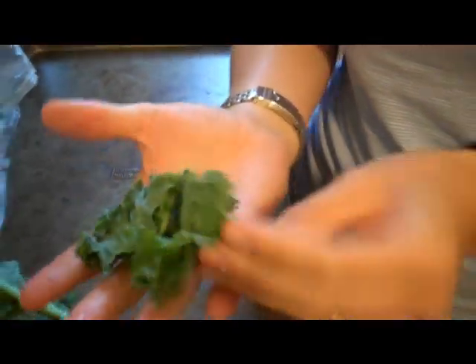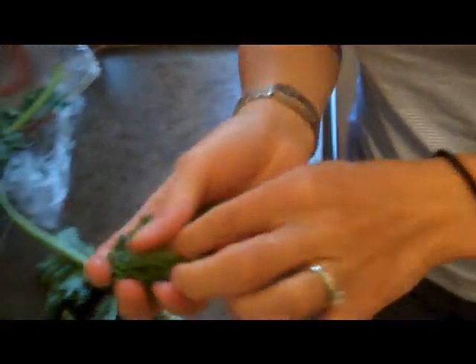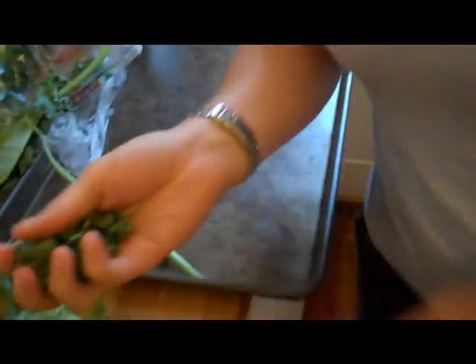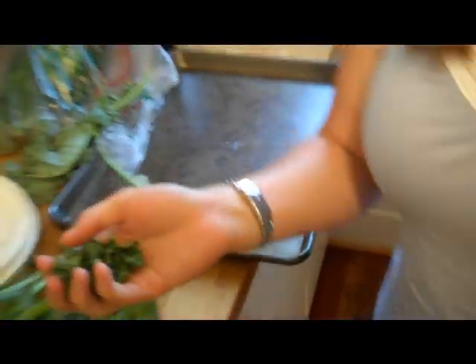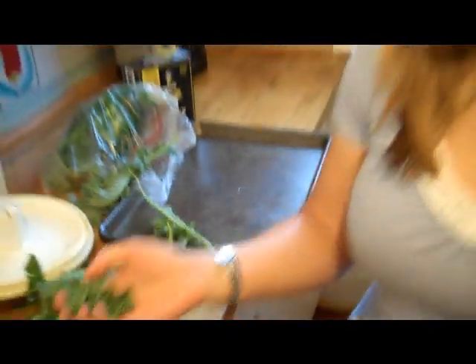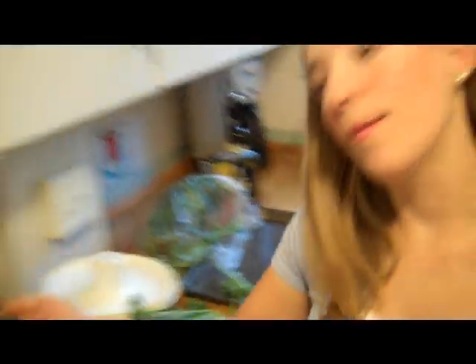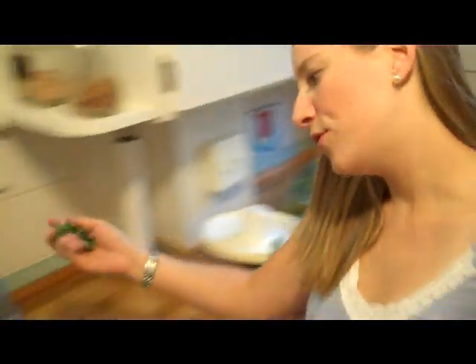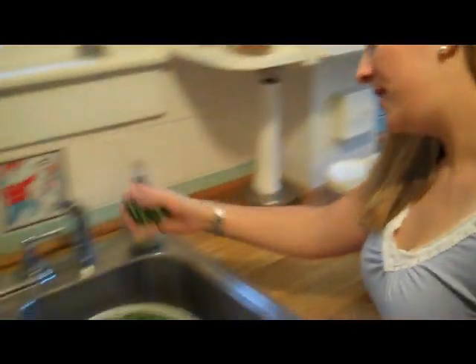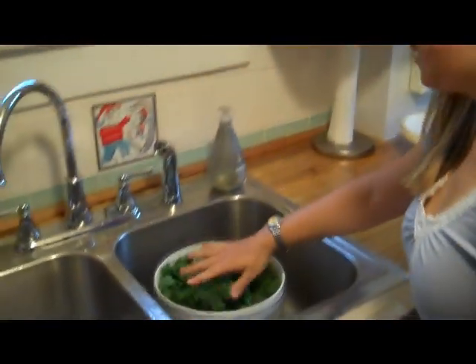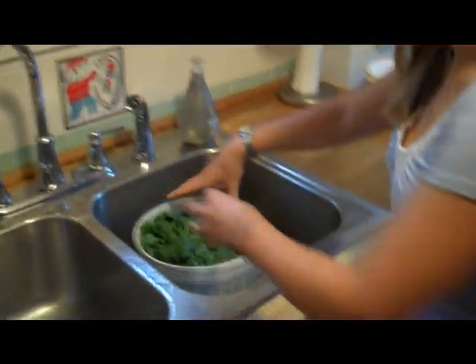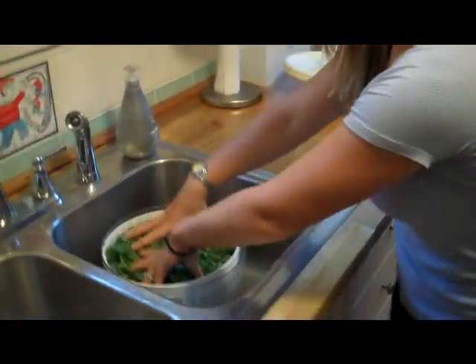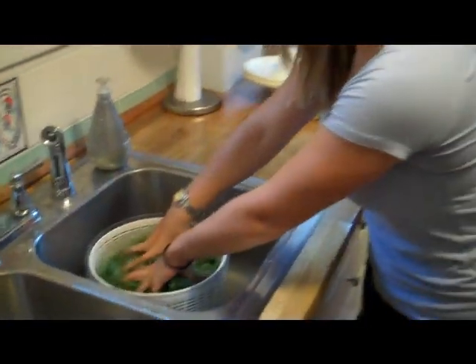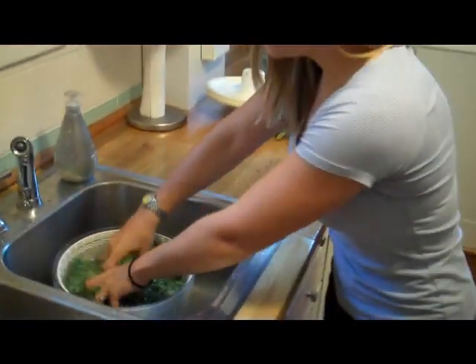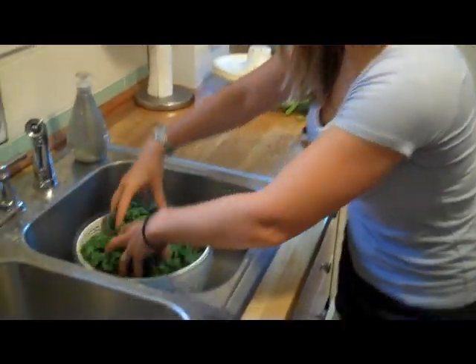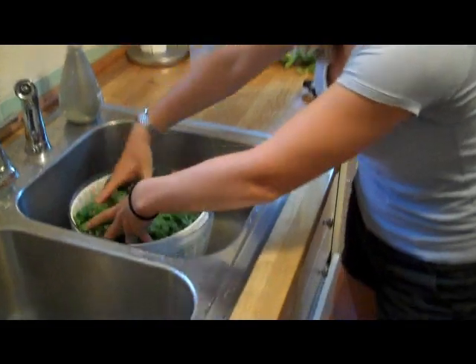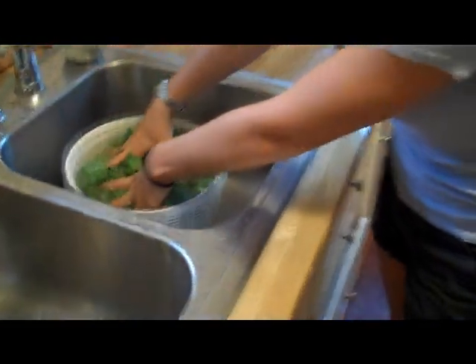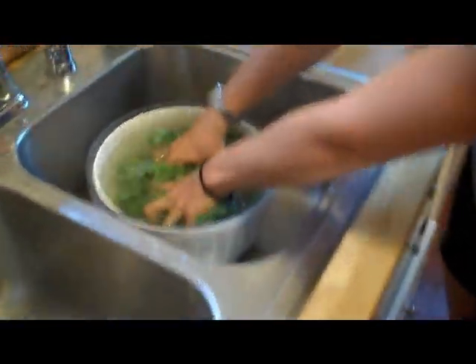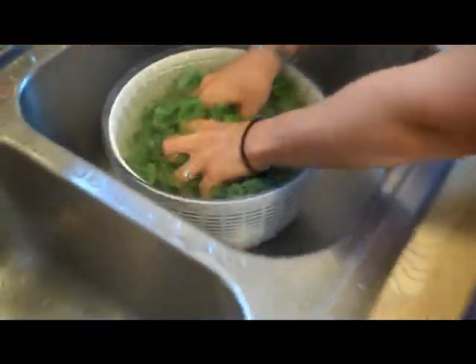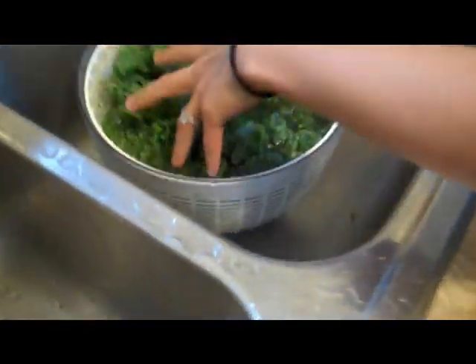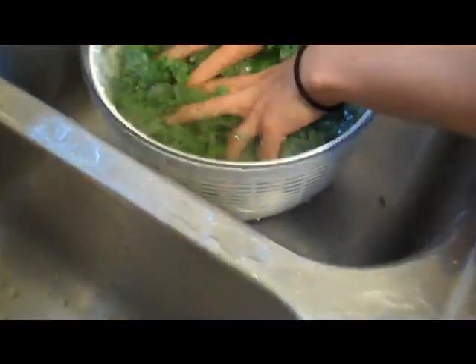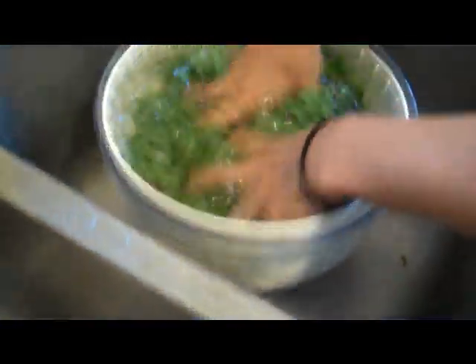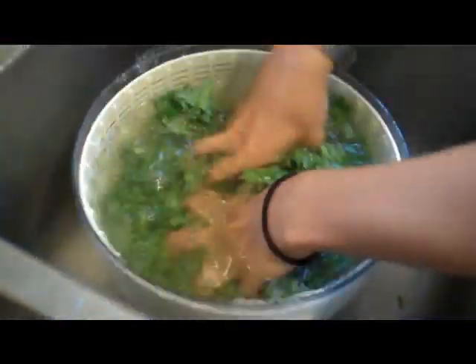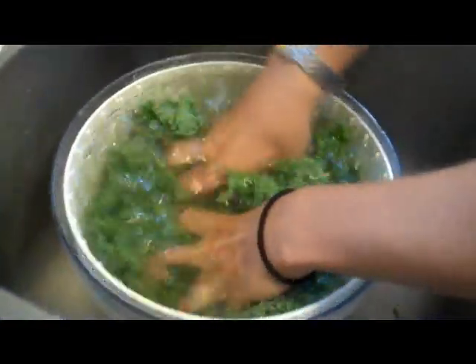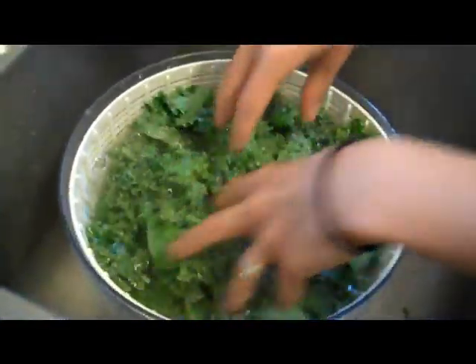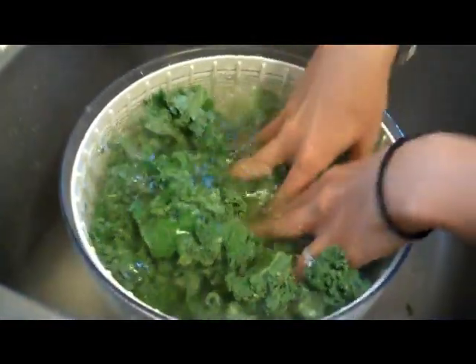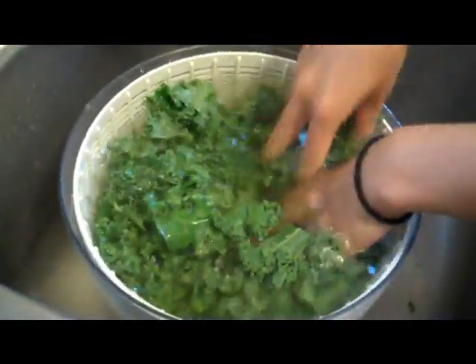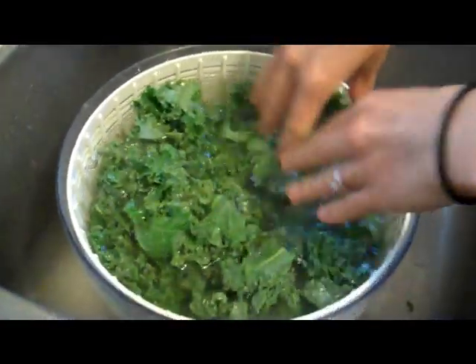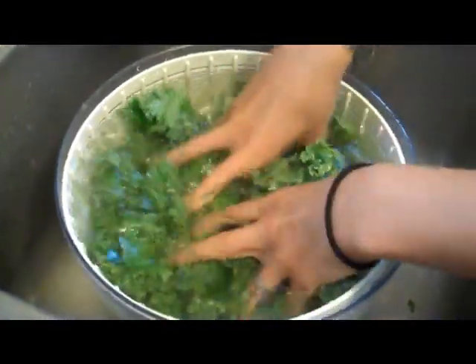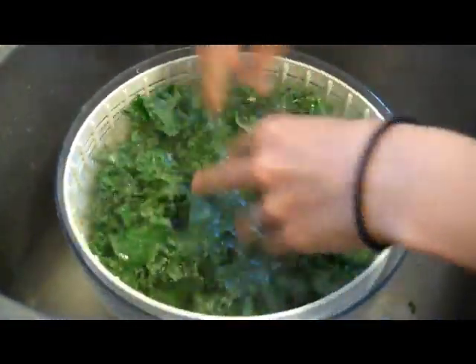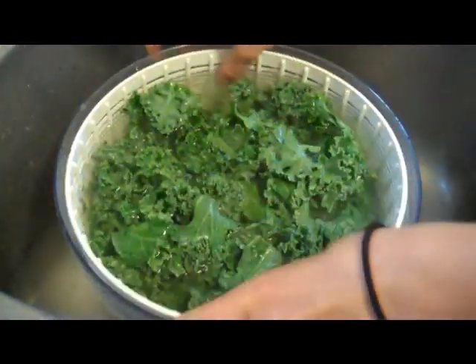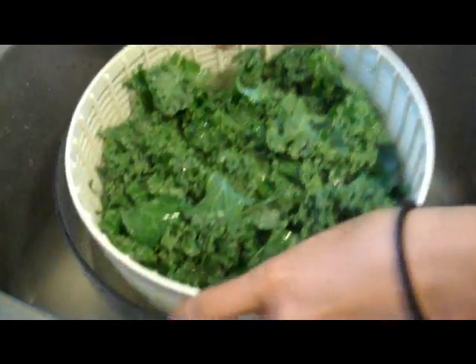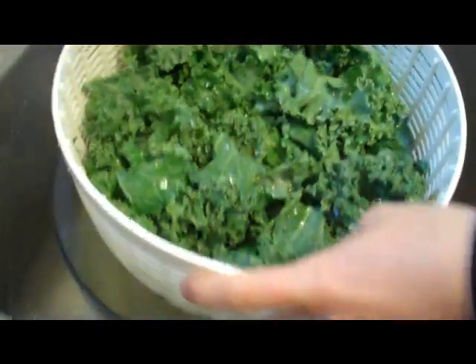Then I come over to my salad spinner and I fill it with water and just kind of shake it around and massage it like that.